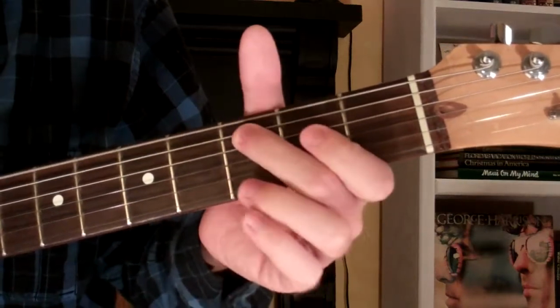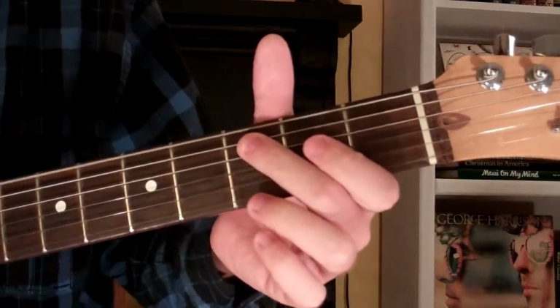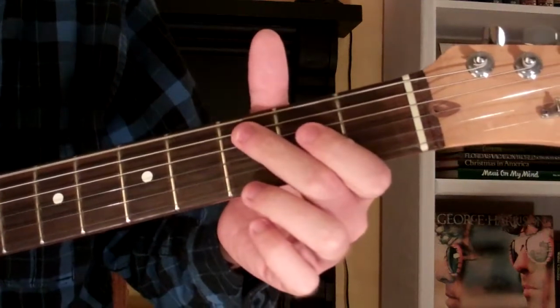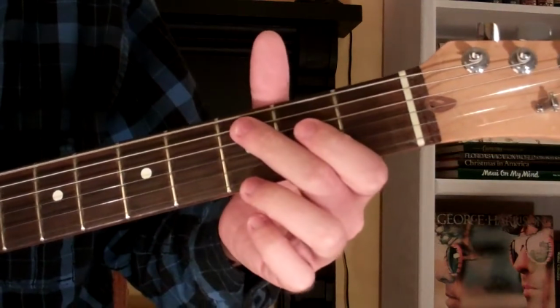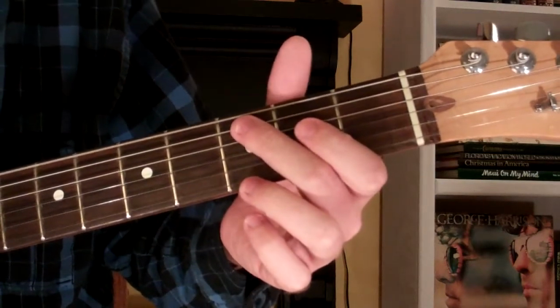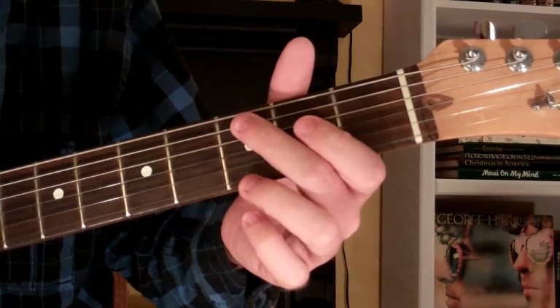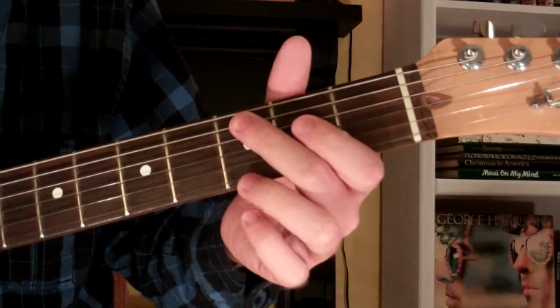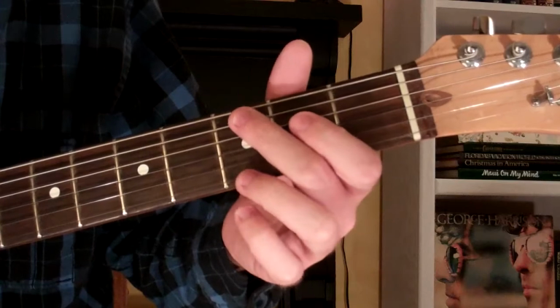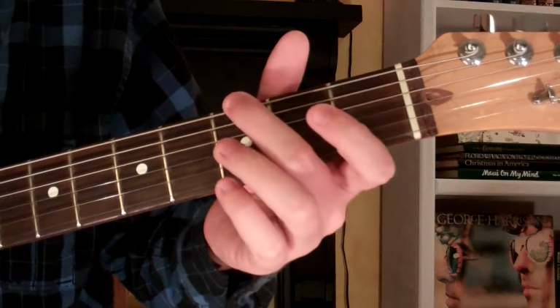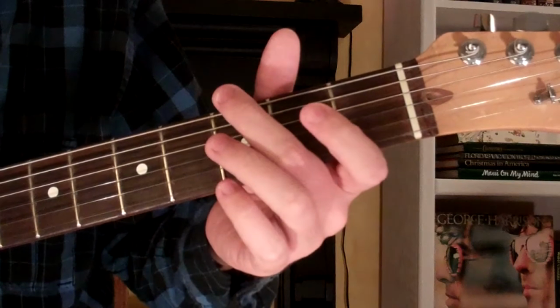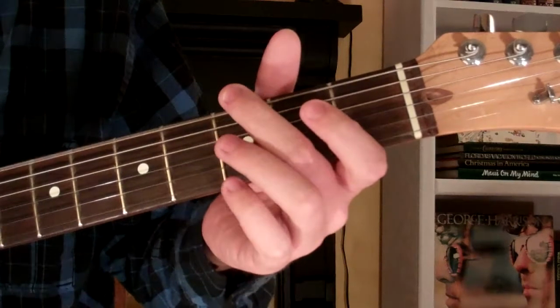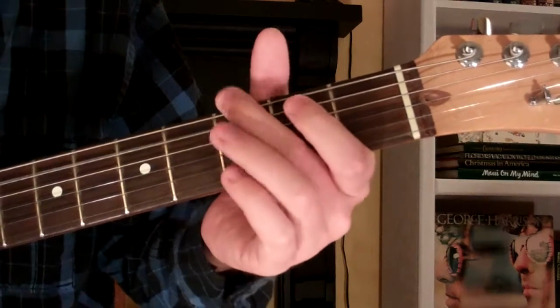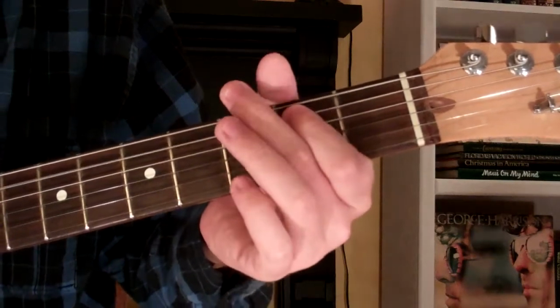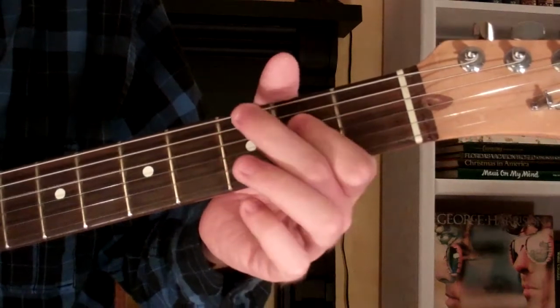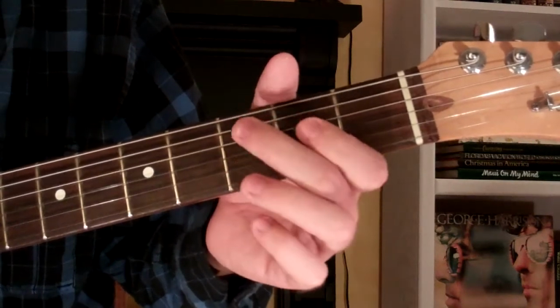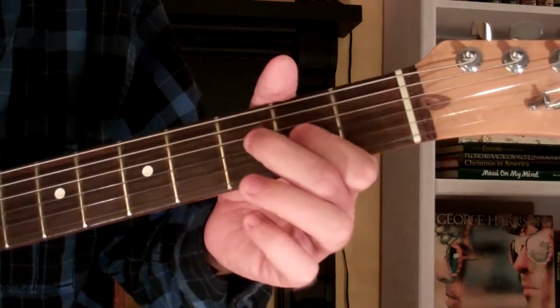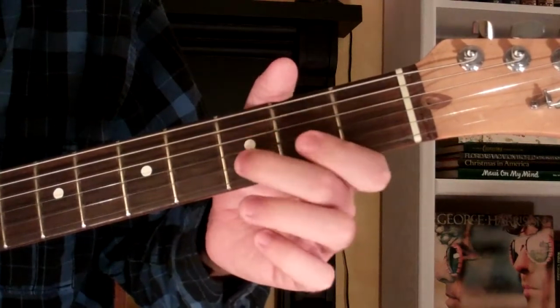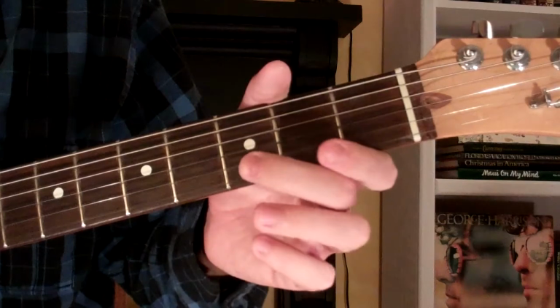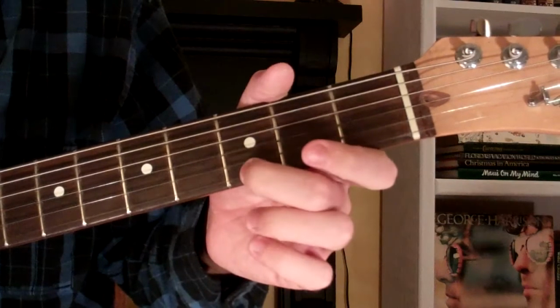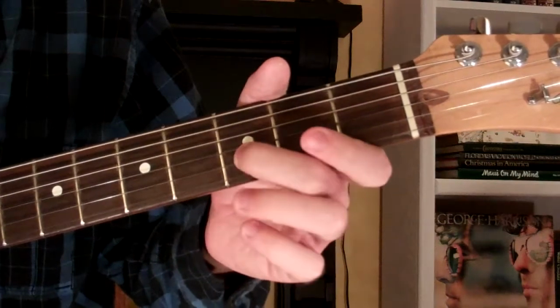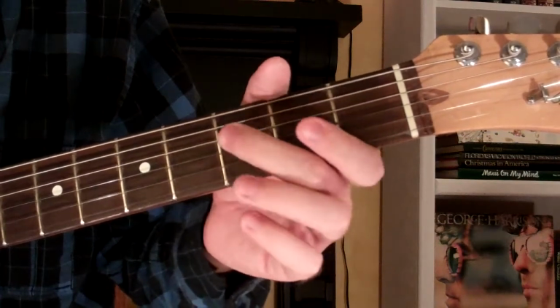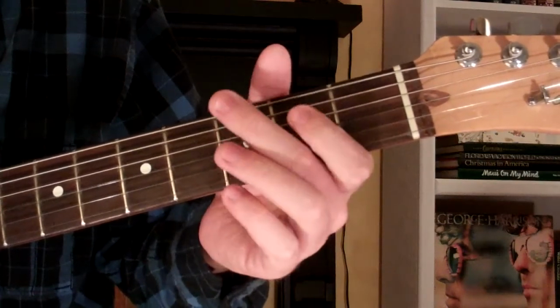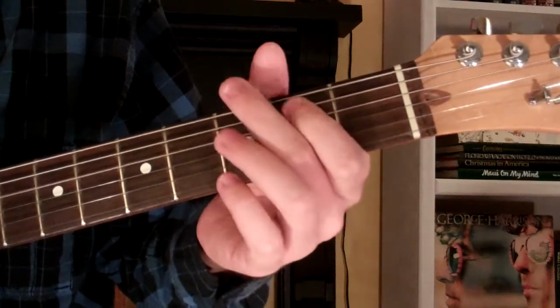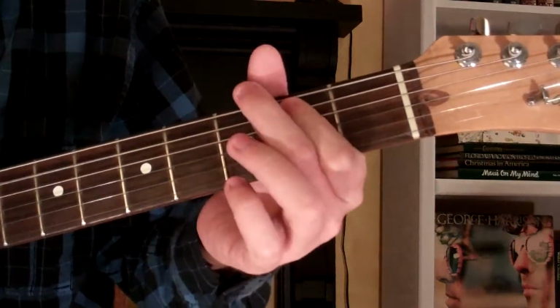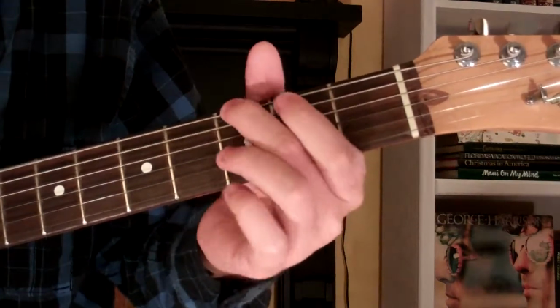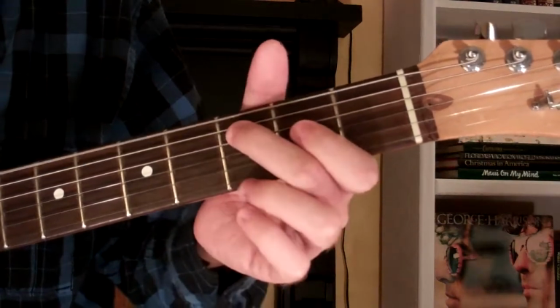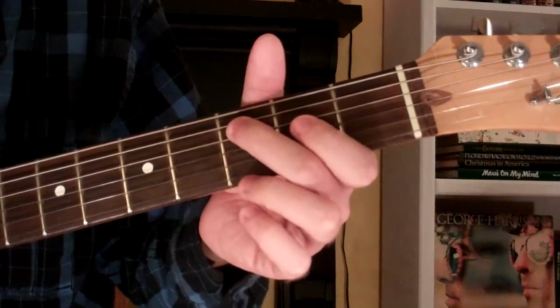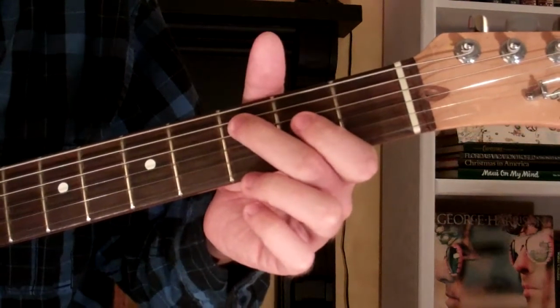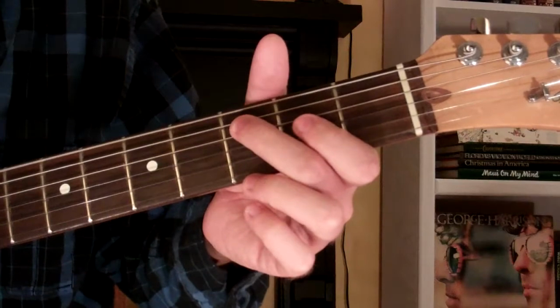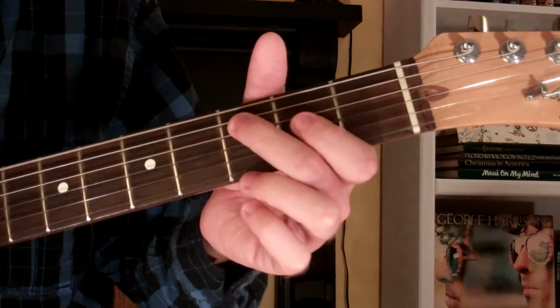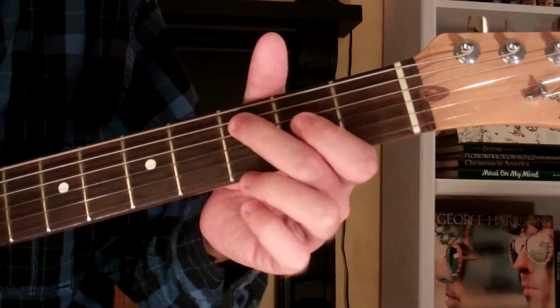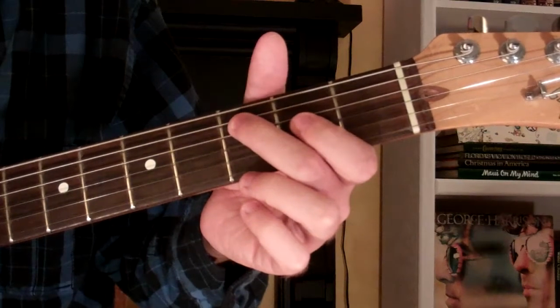So that's our E minor pentatonic scale, and that is box one. It's gonna look and sound just like that.